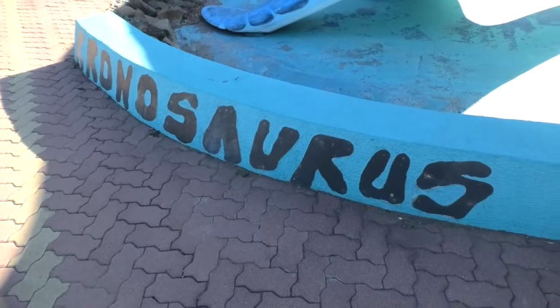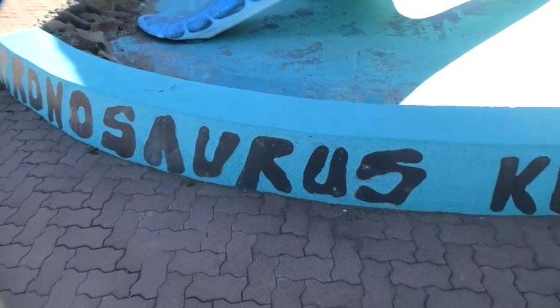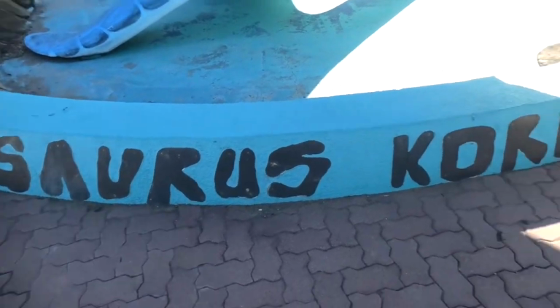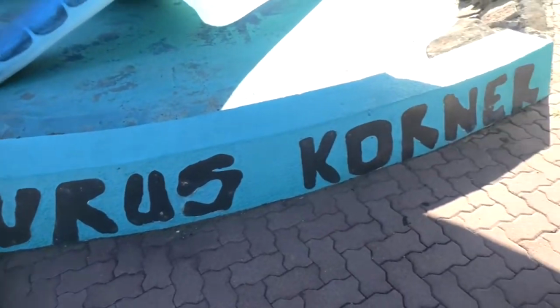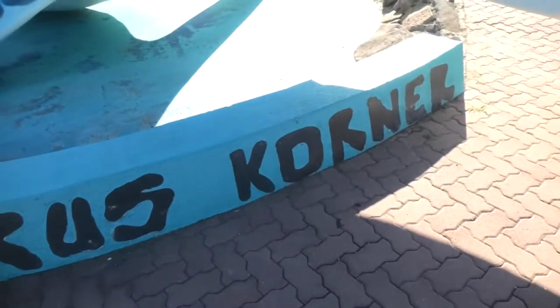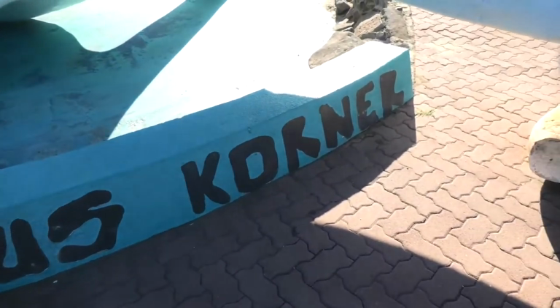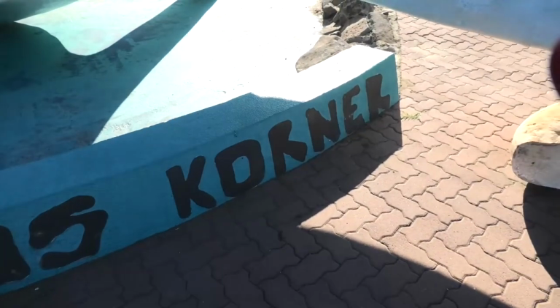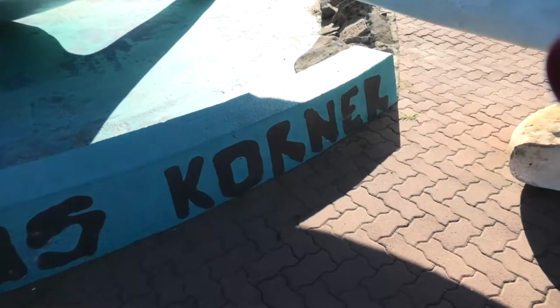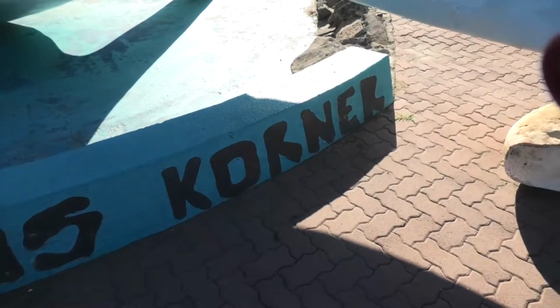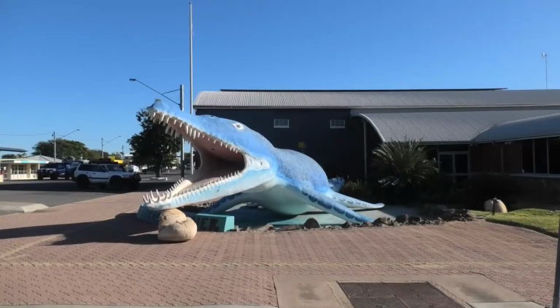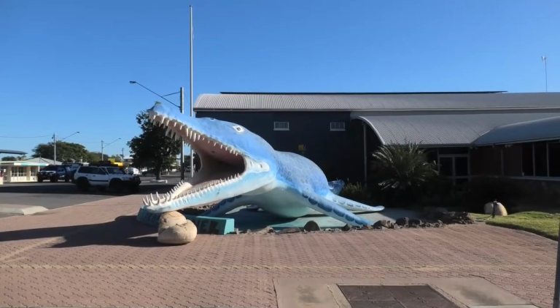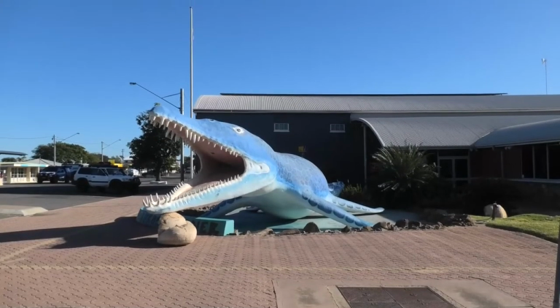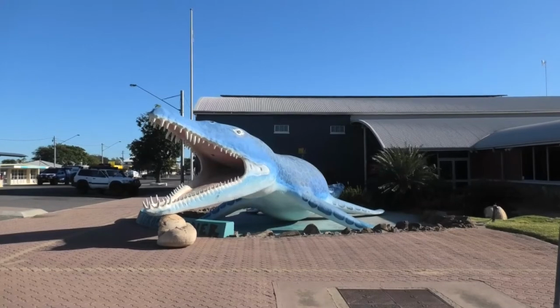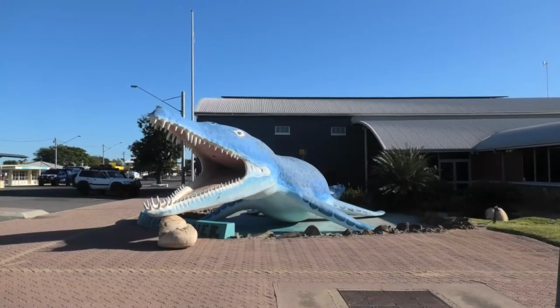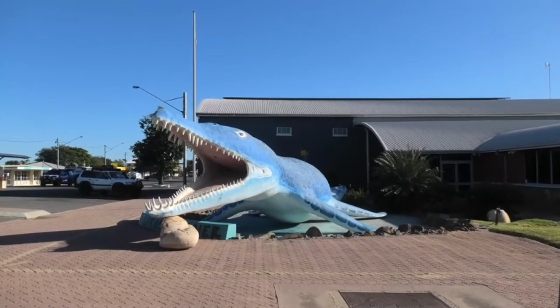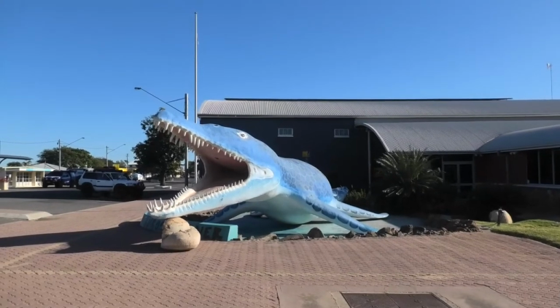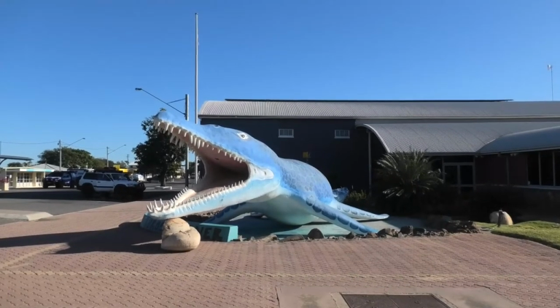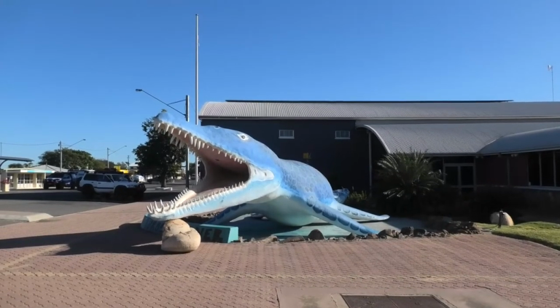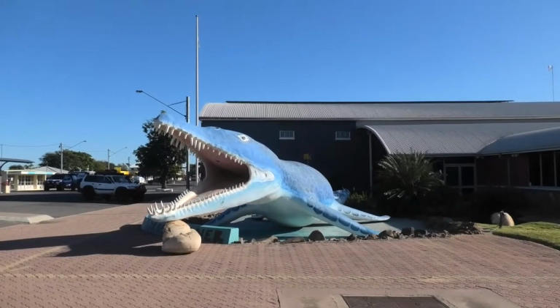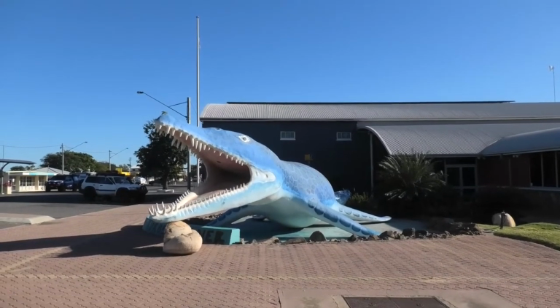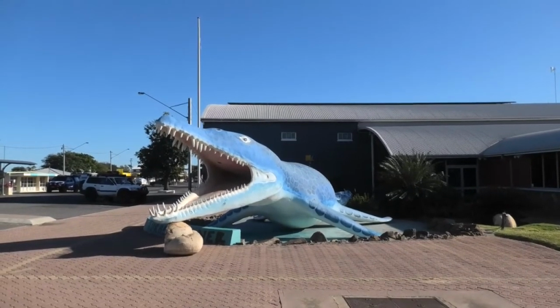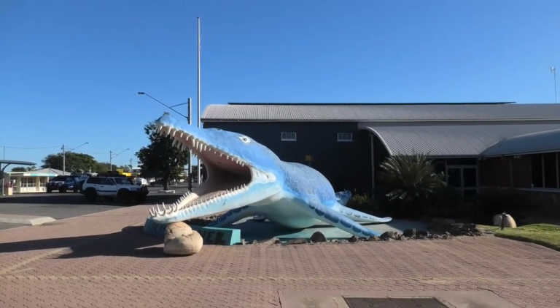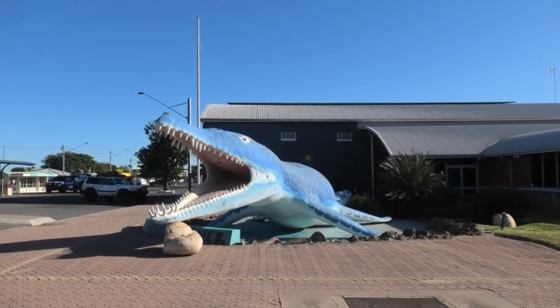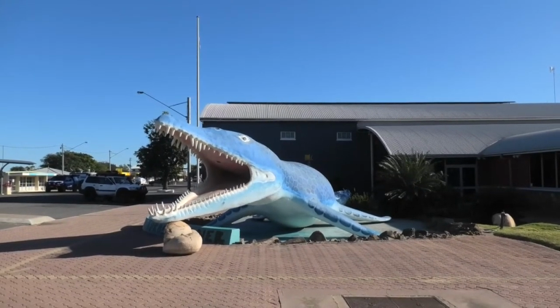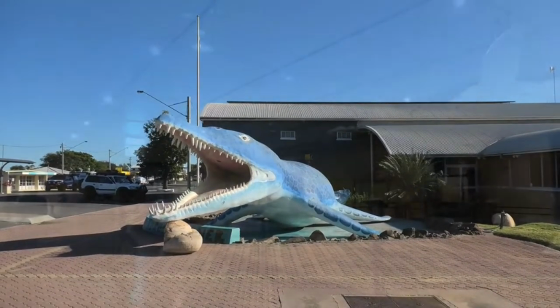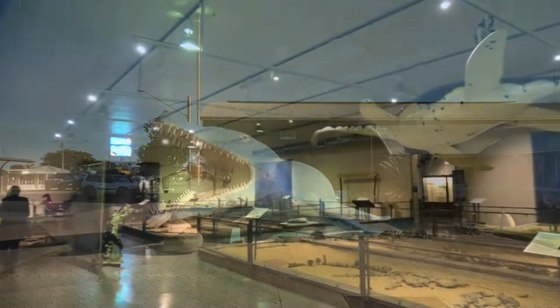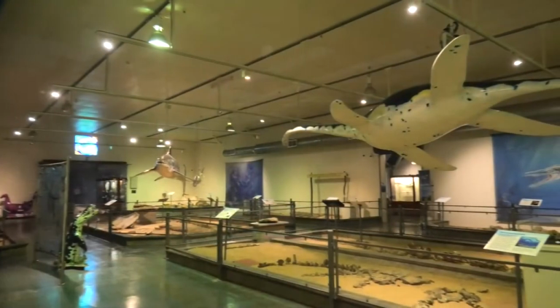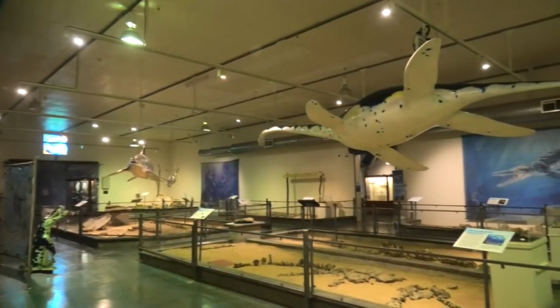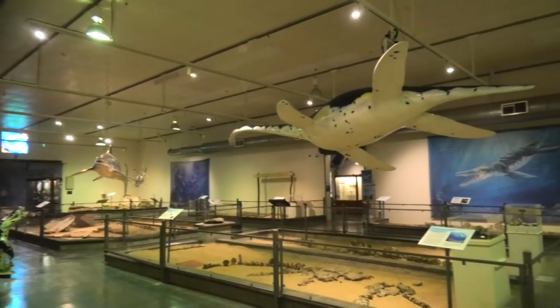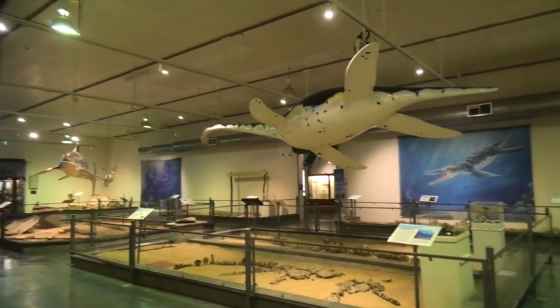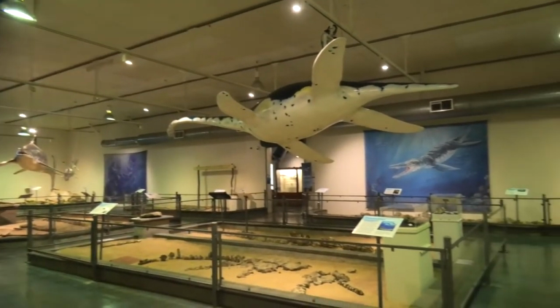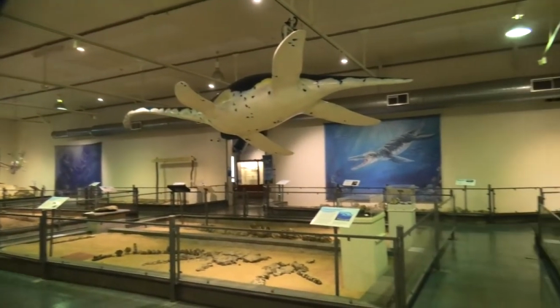All you need to do is look for the Cronosaurus — check it out, she's a monster! This was found on a farm not too far from here, and it goes to show that this landscape used to once be a massive inland sea.